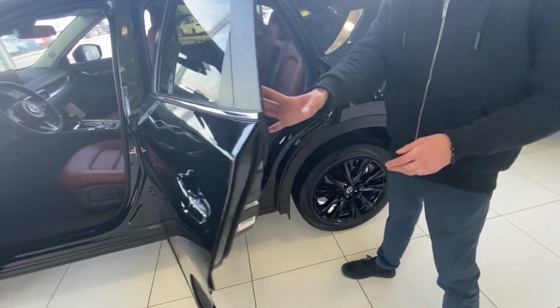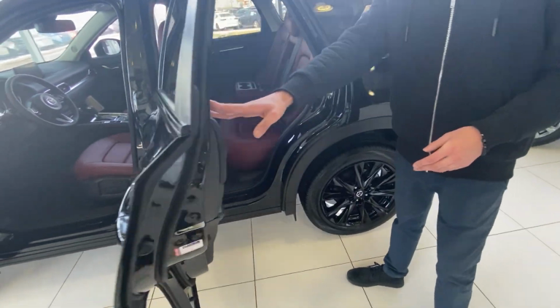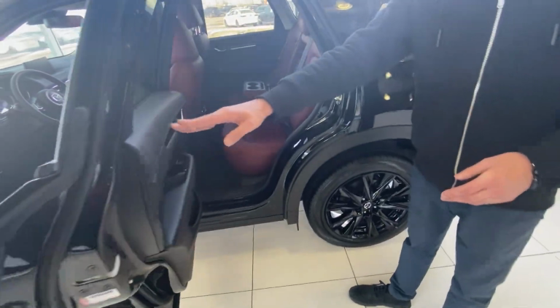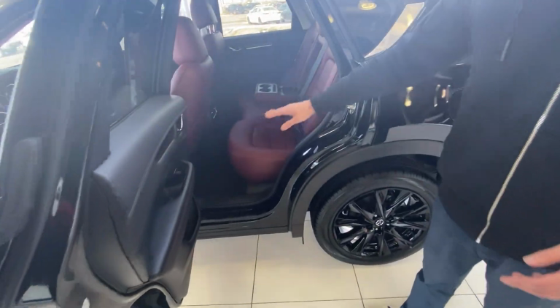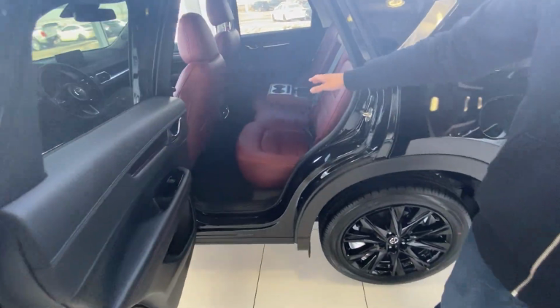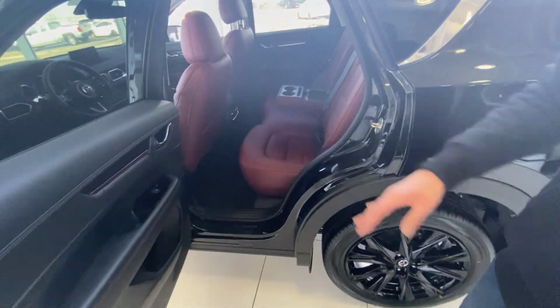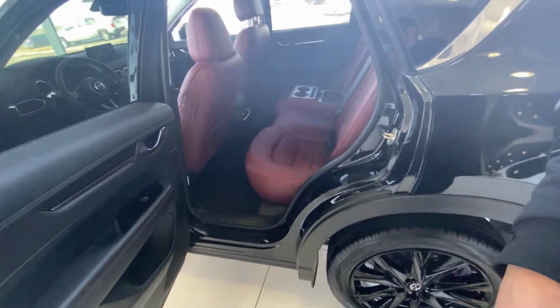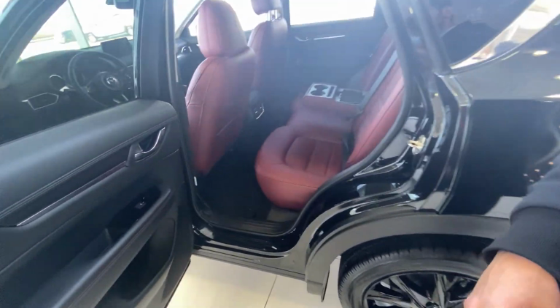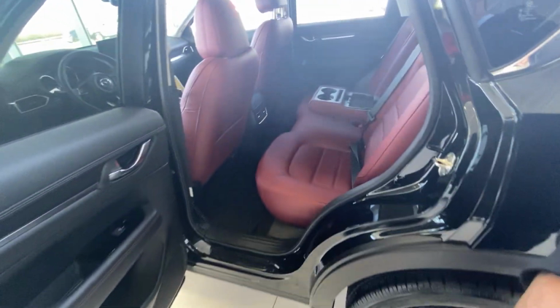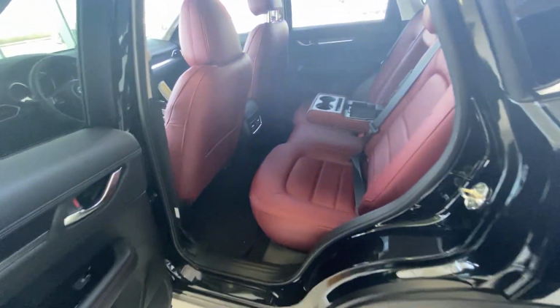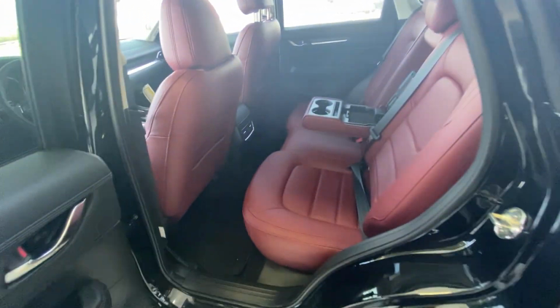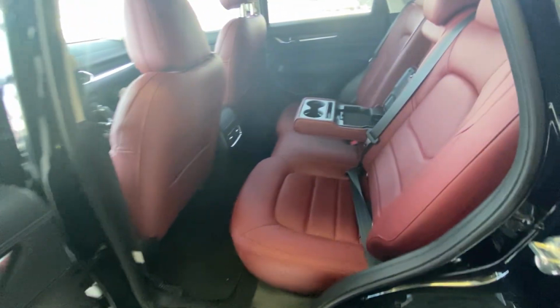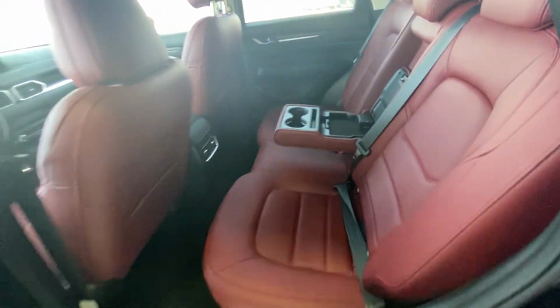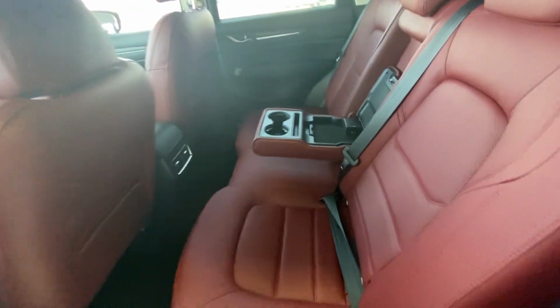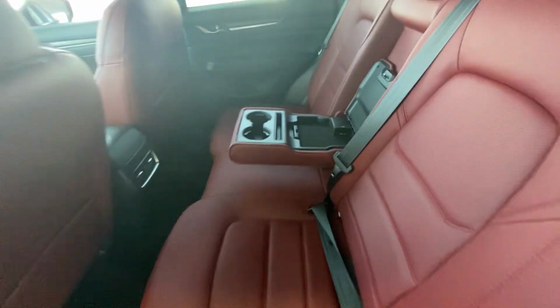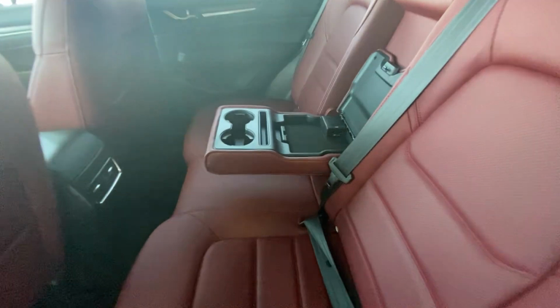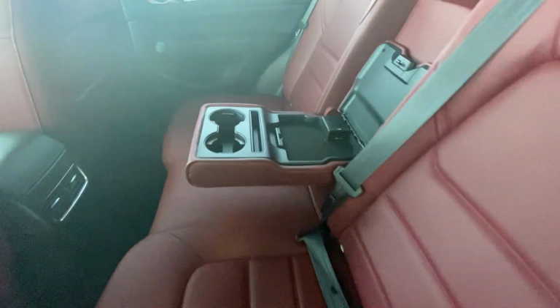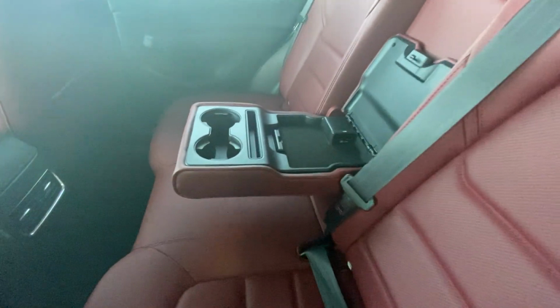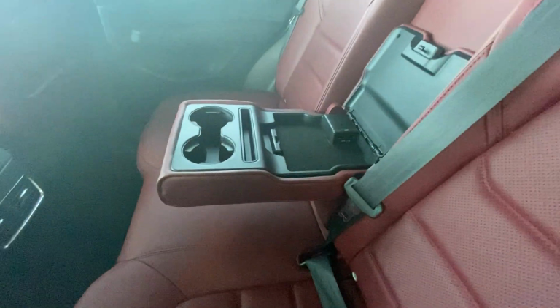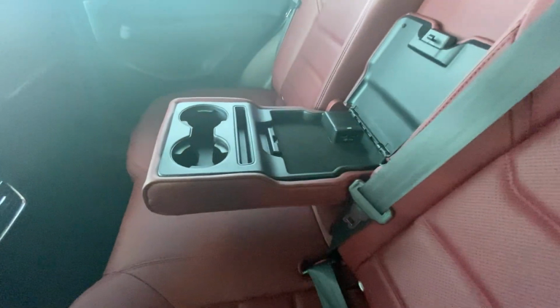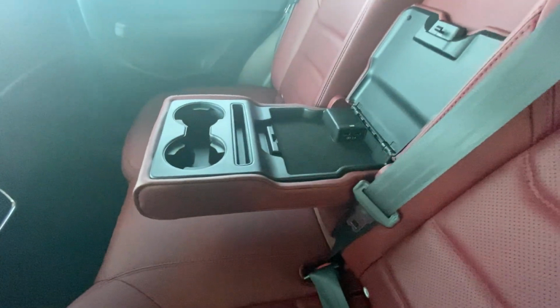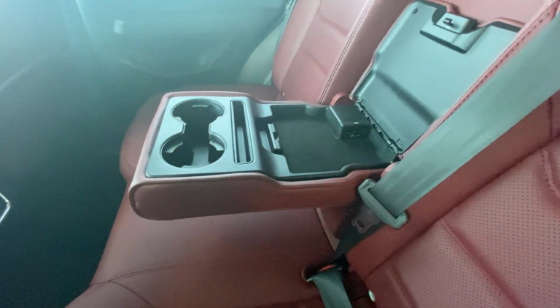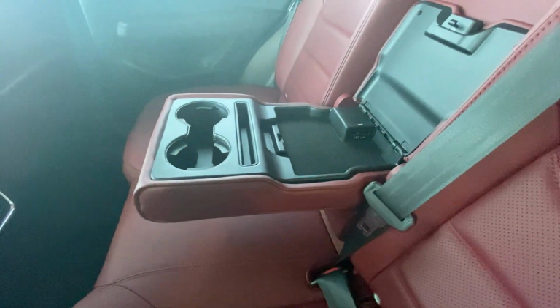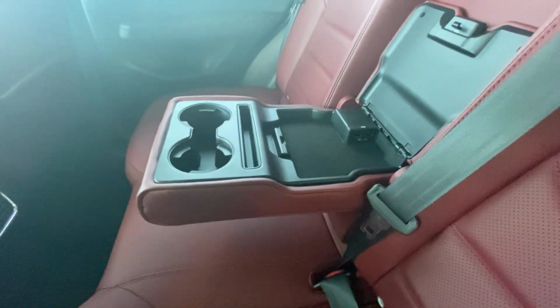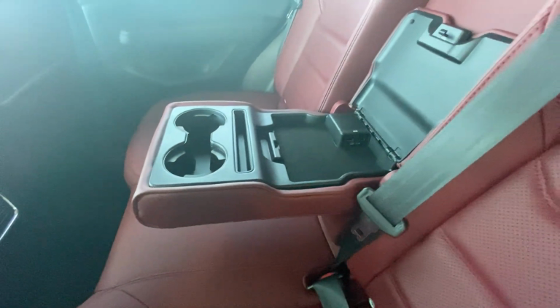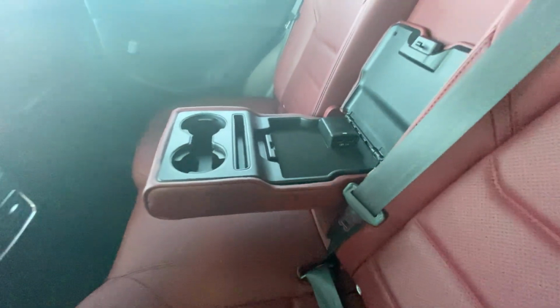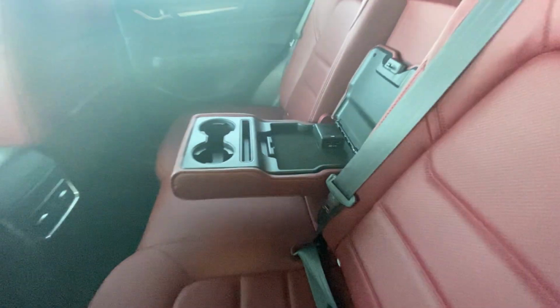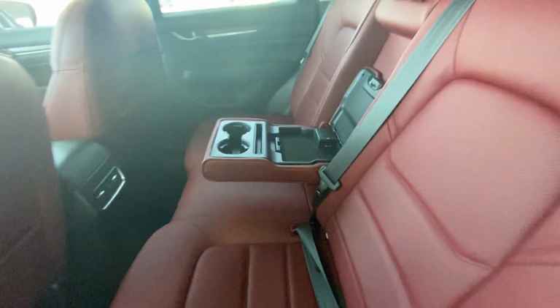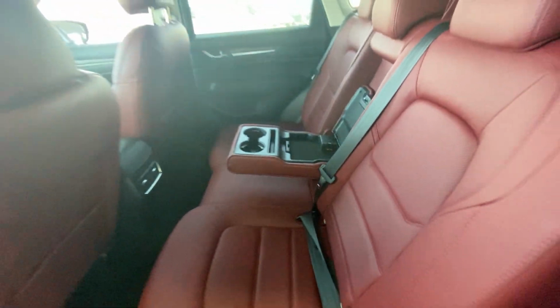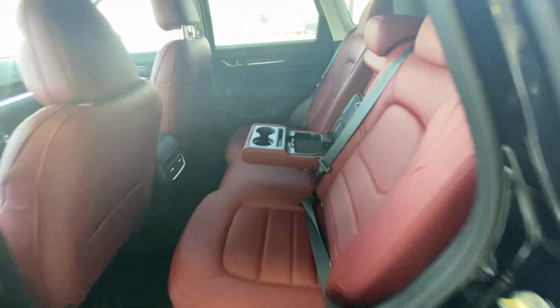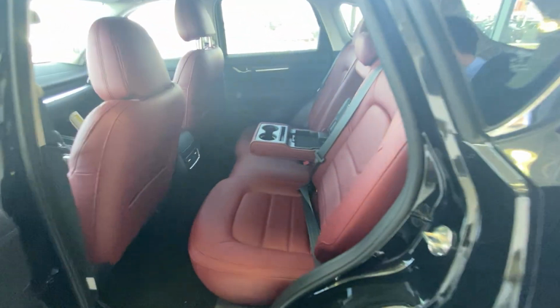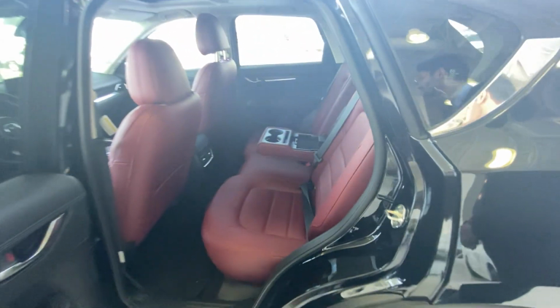Take a look at the back — you've got tons of space back here. The center armrest comes down. You've got two cupholders and two USB ports back there for fast charging.